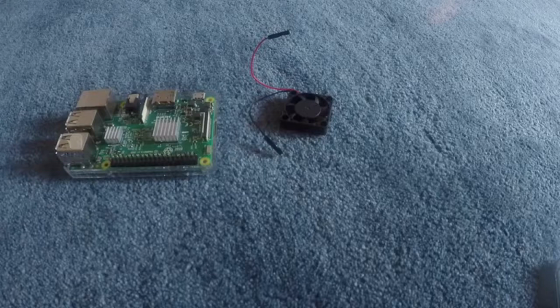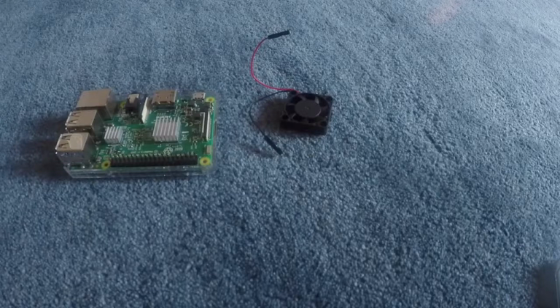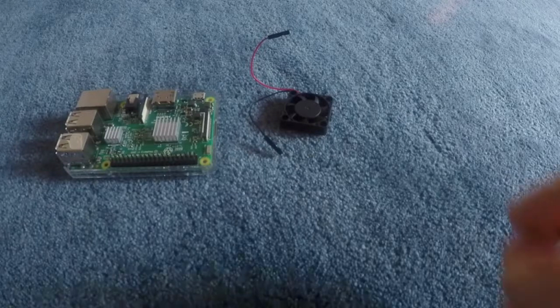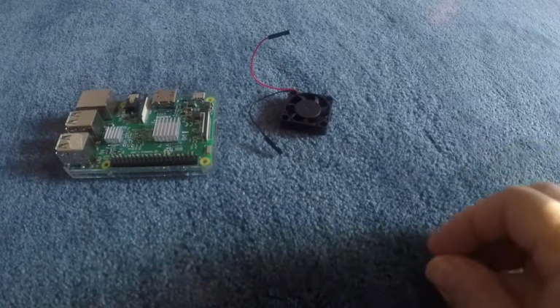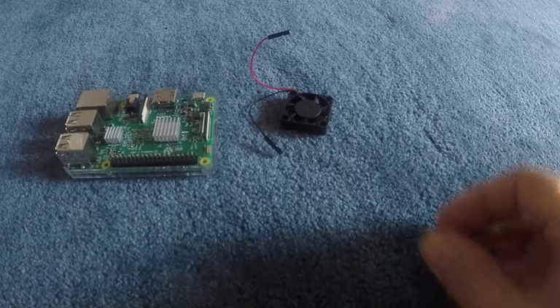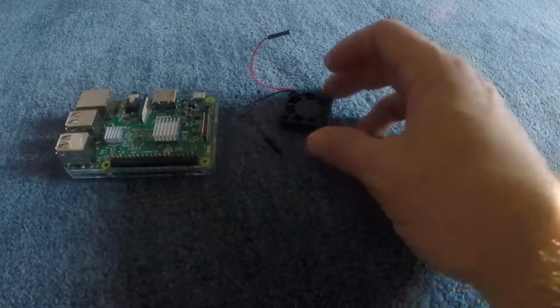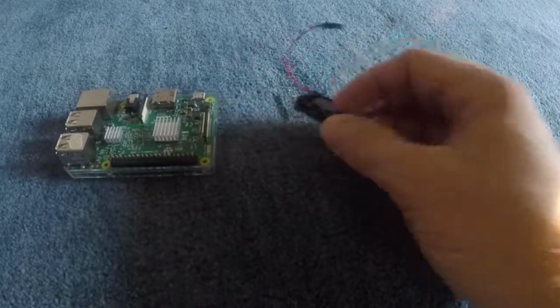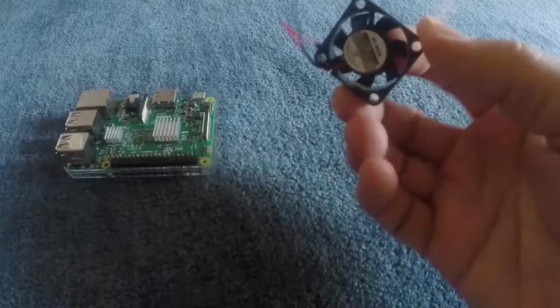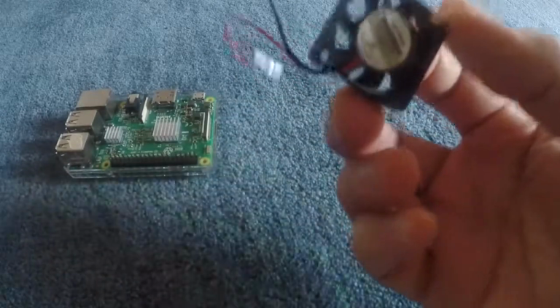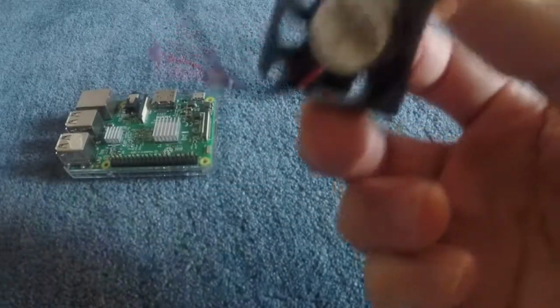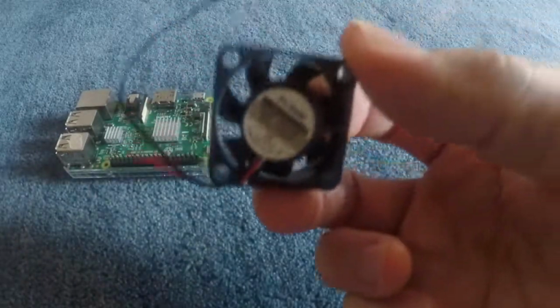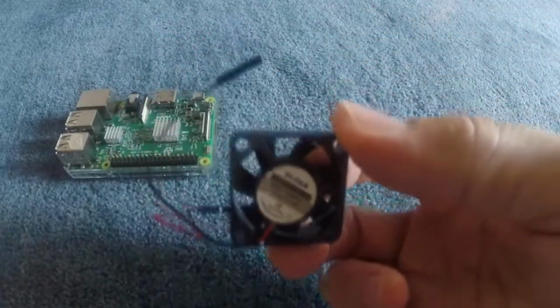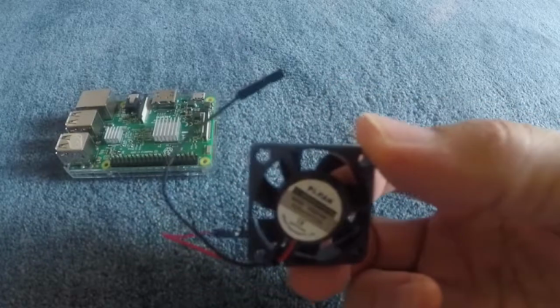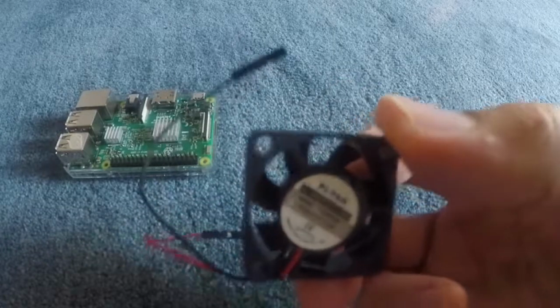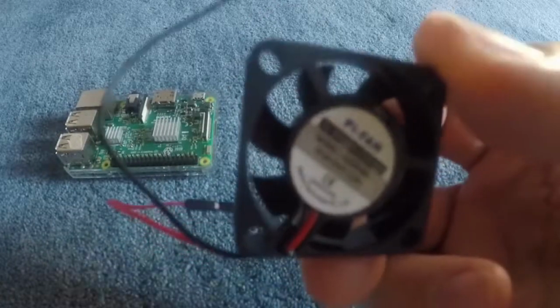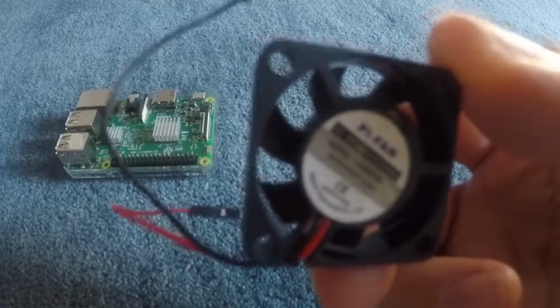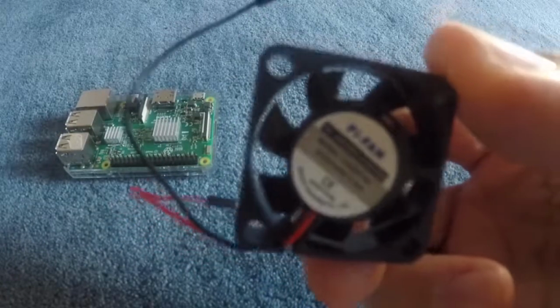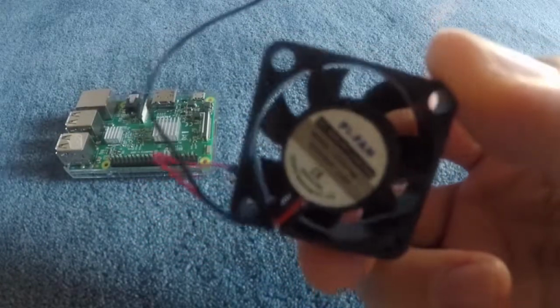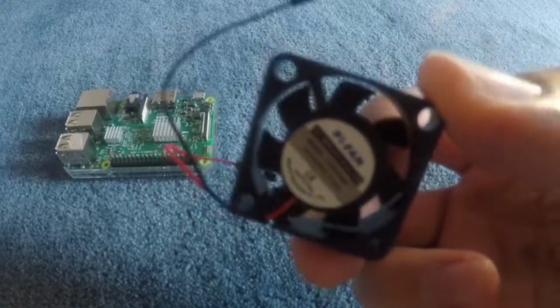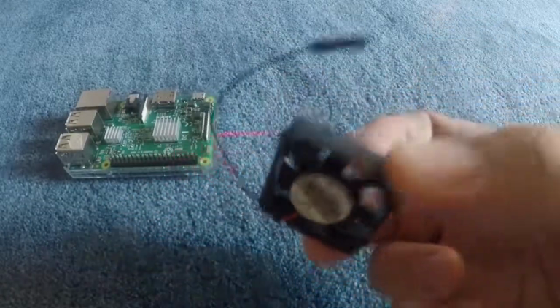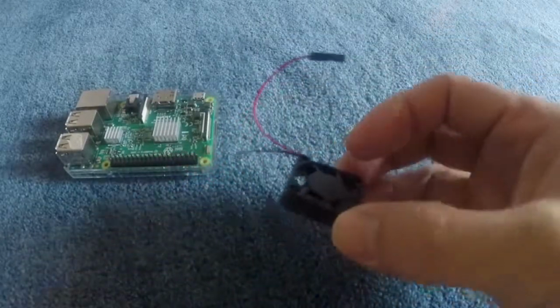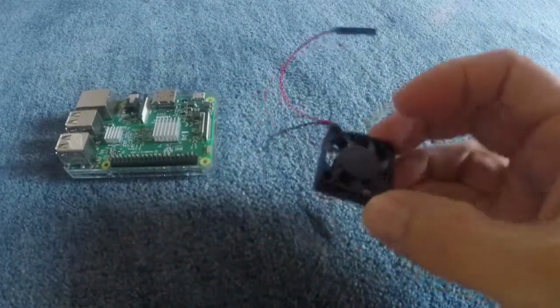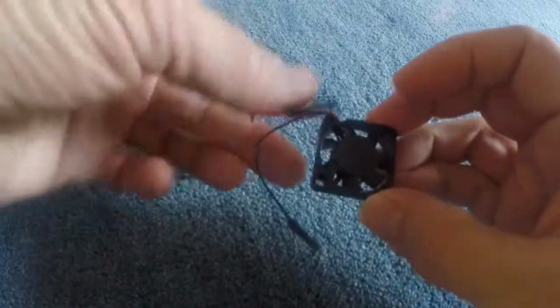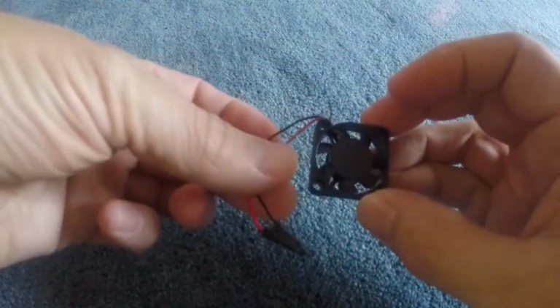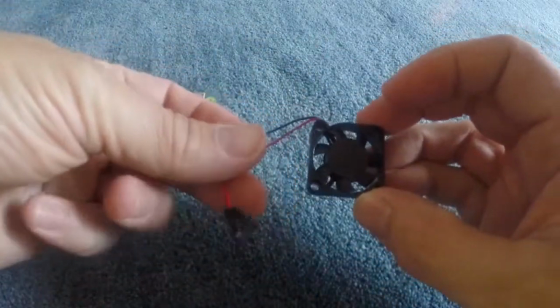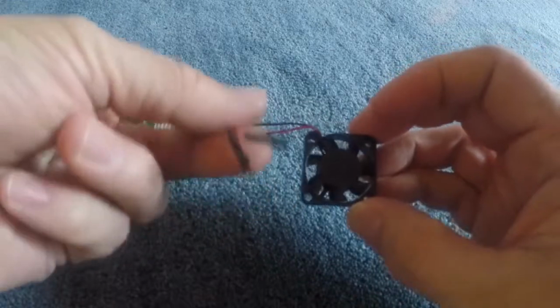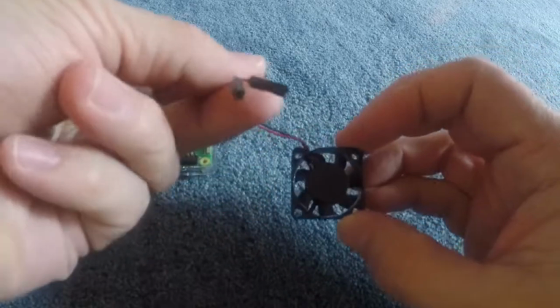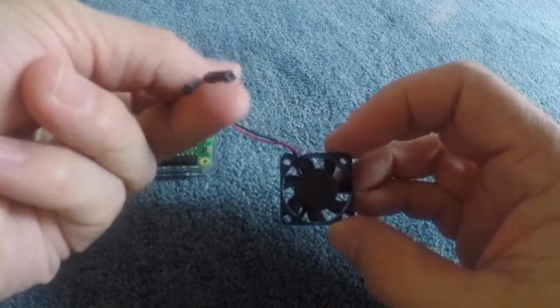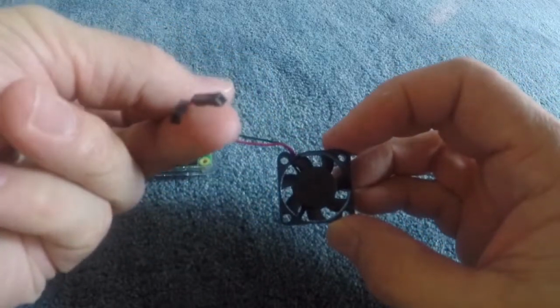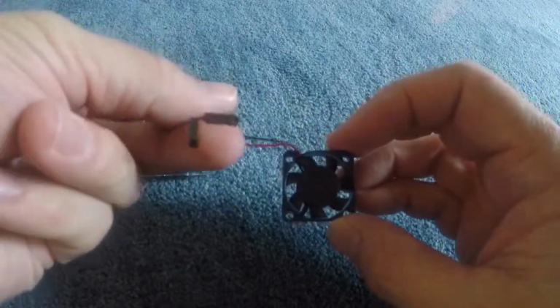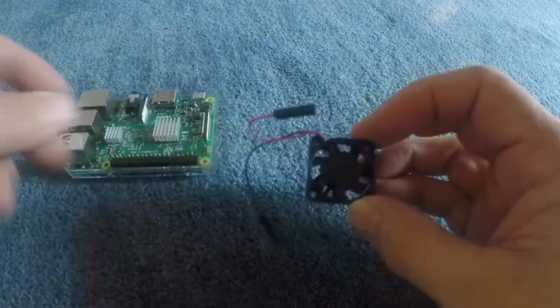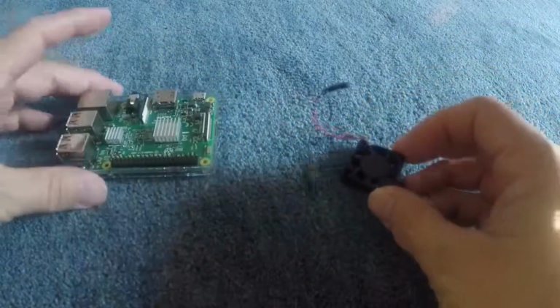What's up, today I'll be going over how to install a mini fan on your Raspberry Pi to keep it adequately cooled. This really isn't necessary unless you're constantly working your processor, but even if you don't need it, it's kind of cool to have anyway. Cool, get it? Stick around.